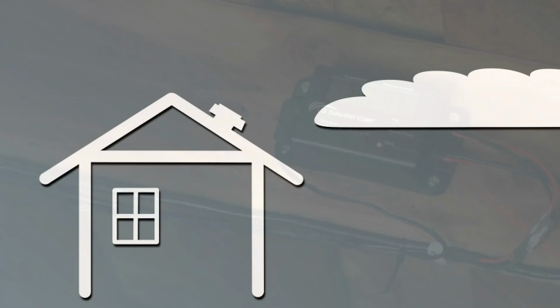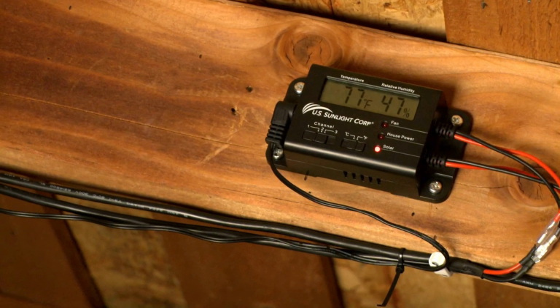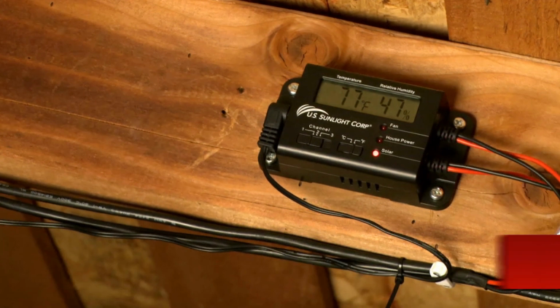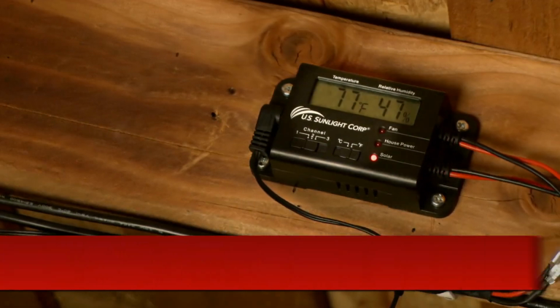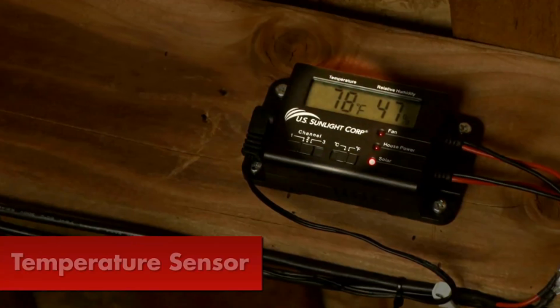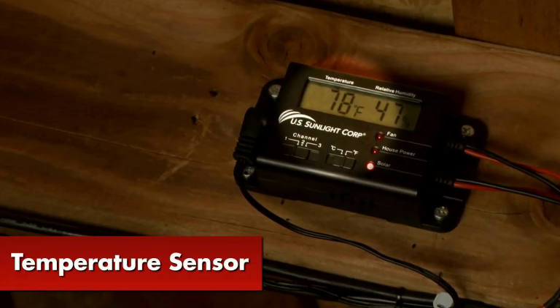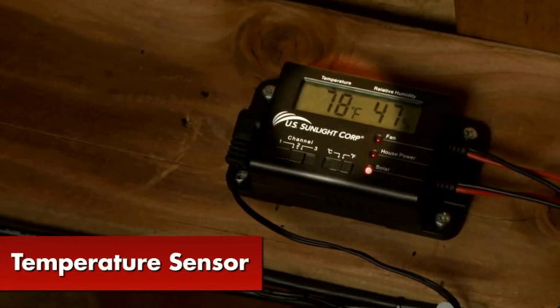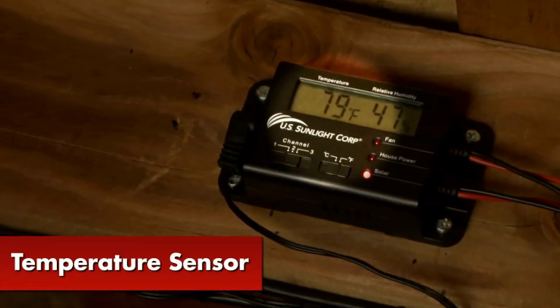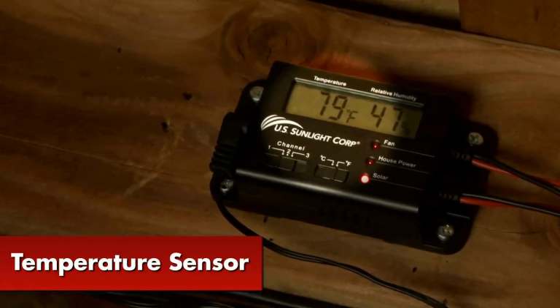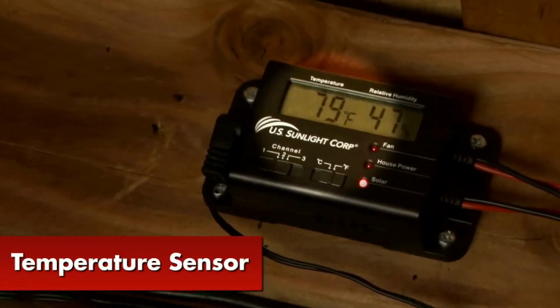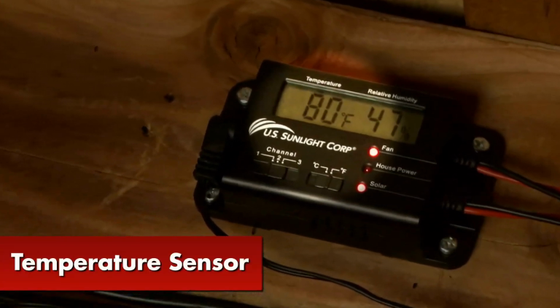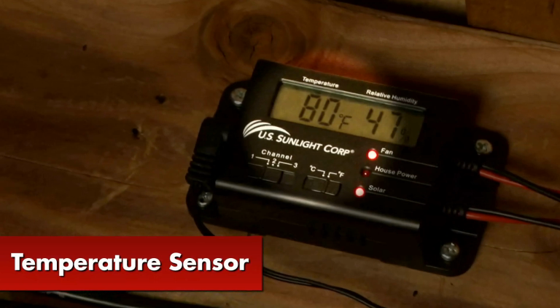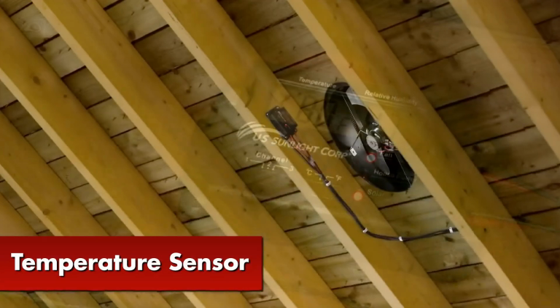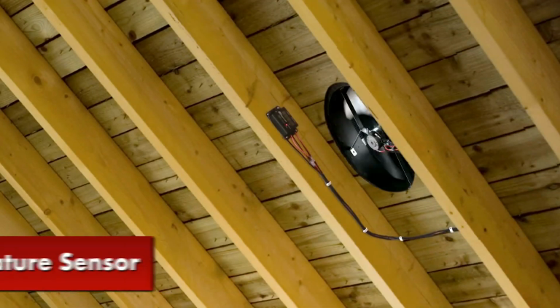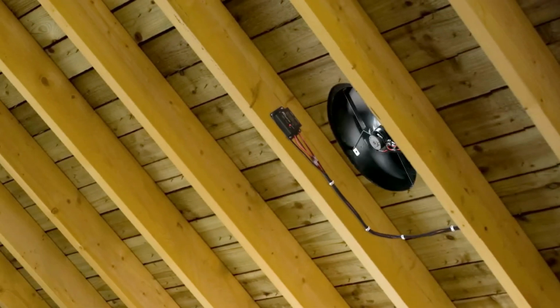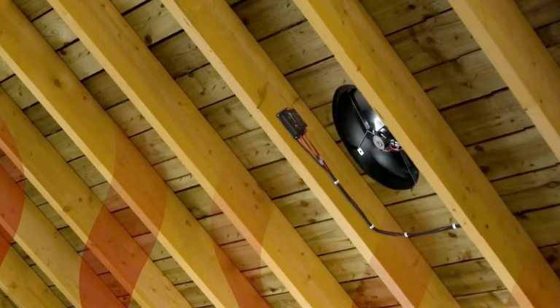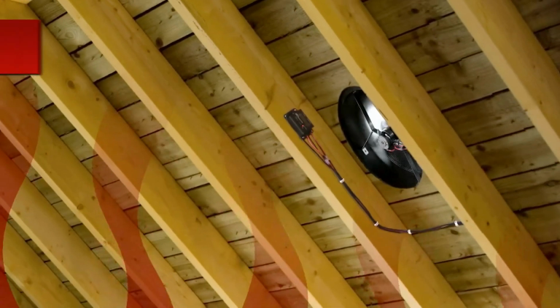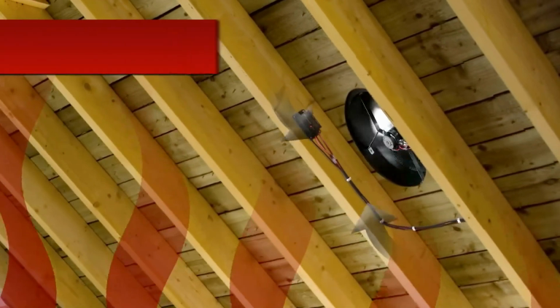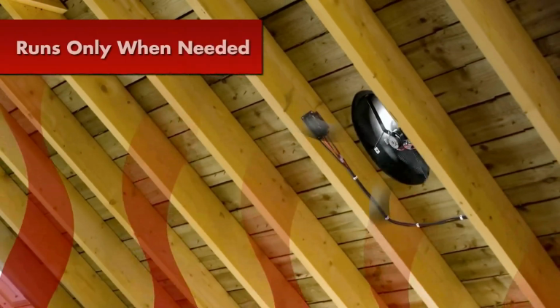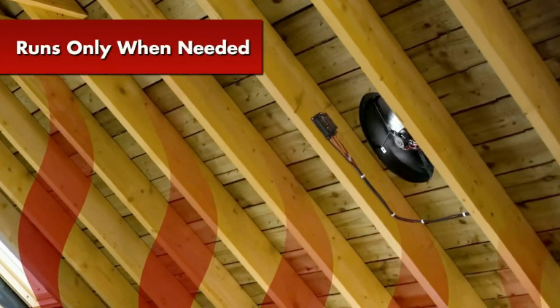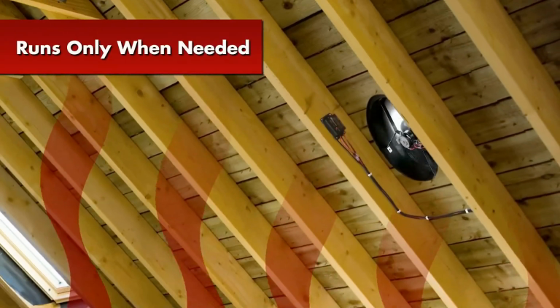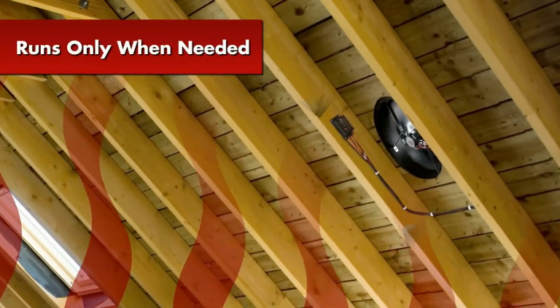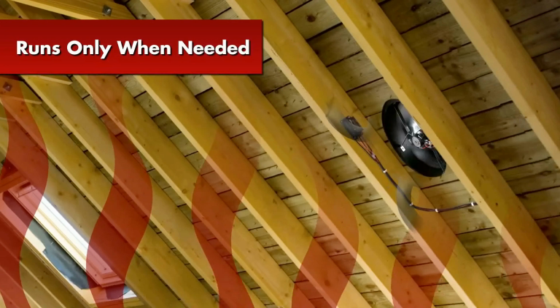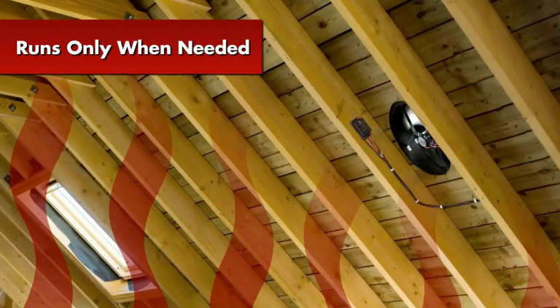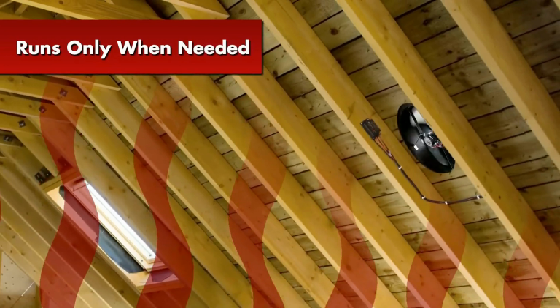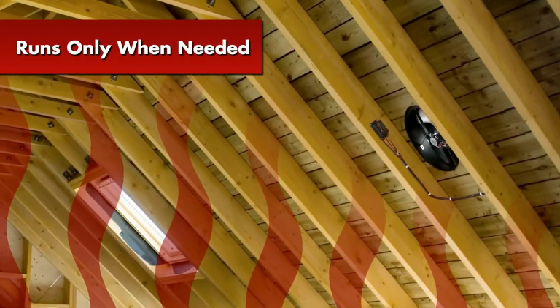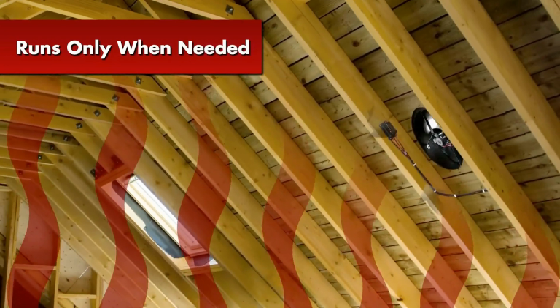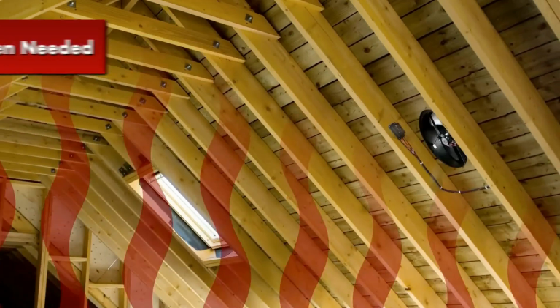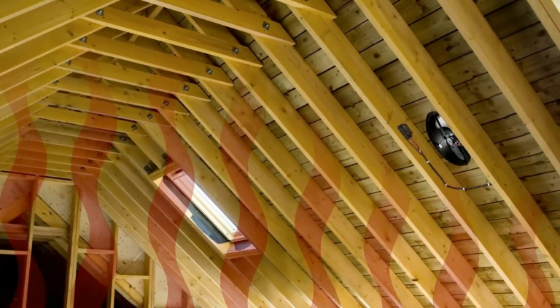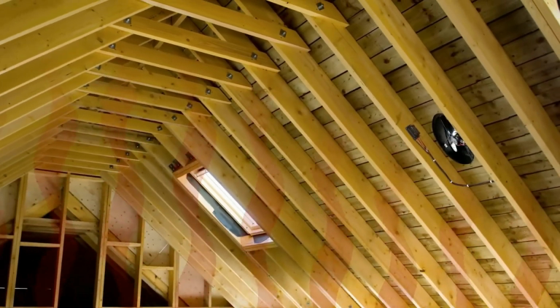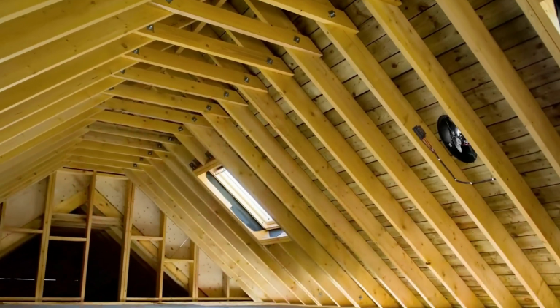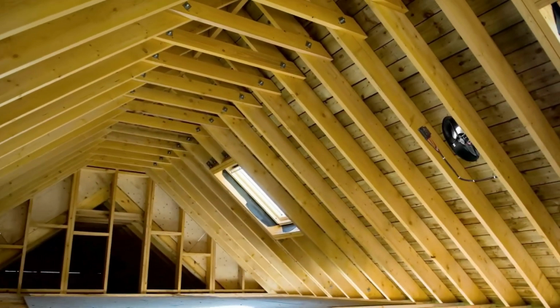The temperature sensor will monitor your attic temperature, turning on the fan if it reaches 80 degrees, and turning it off if the temperature drops below 77 degrees. This allows the fan to run only when it's necessary to vent hot air from the attic space.